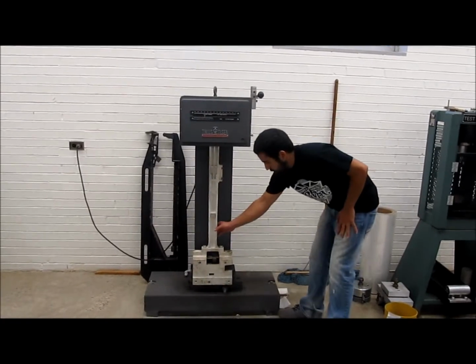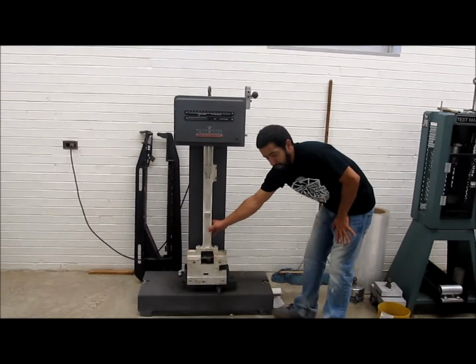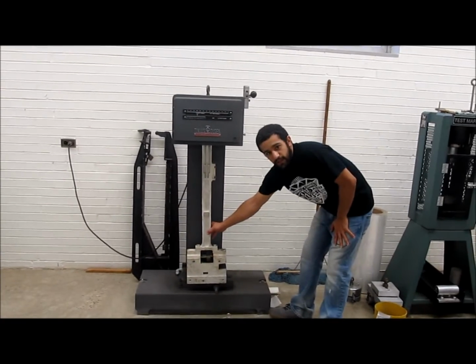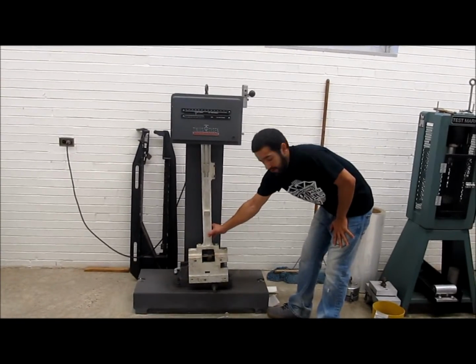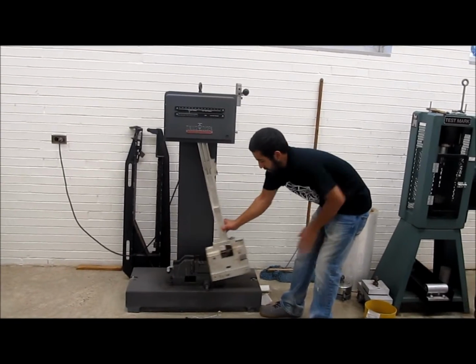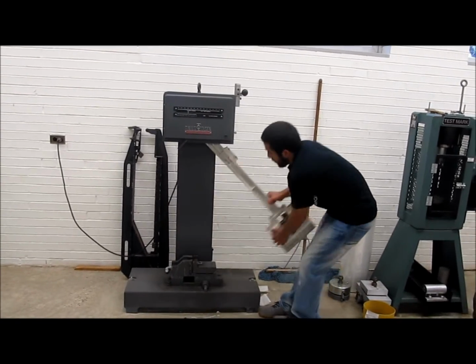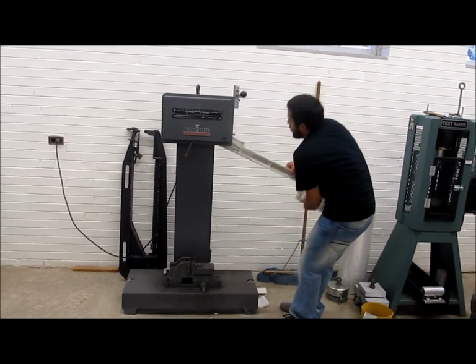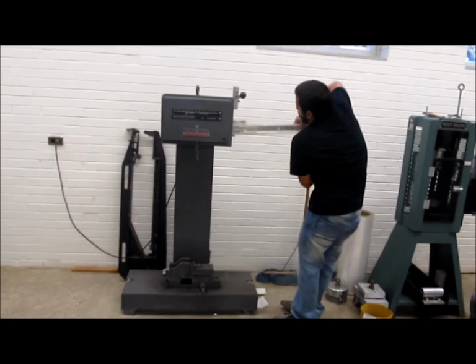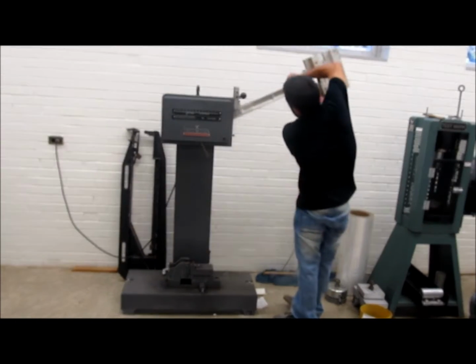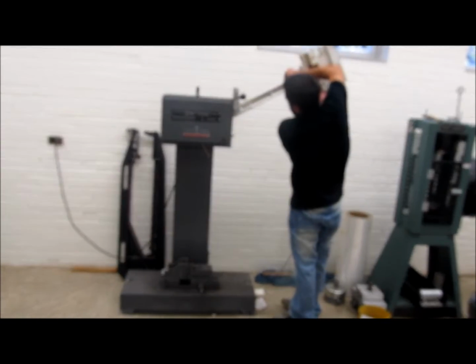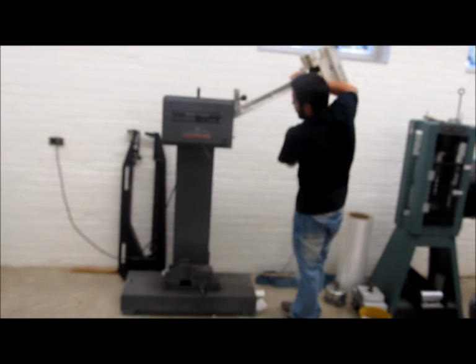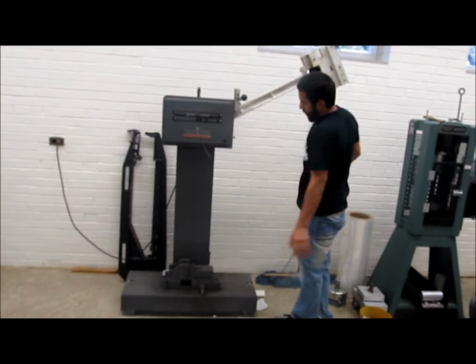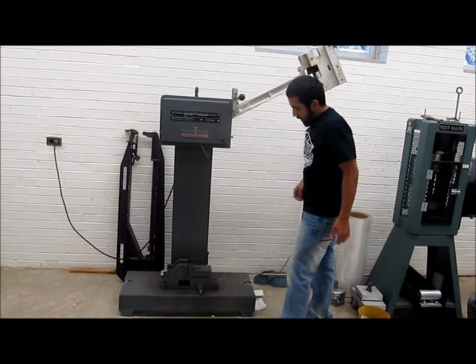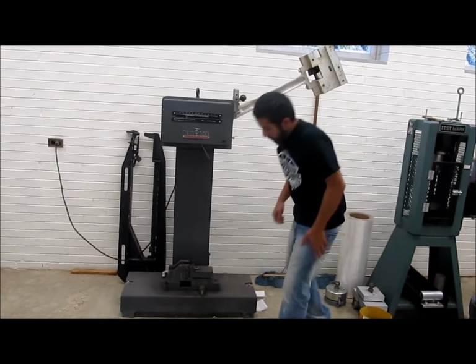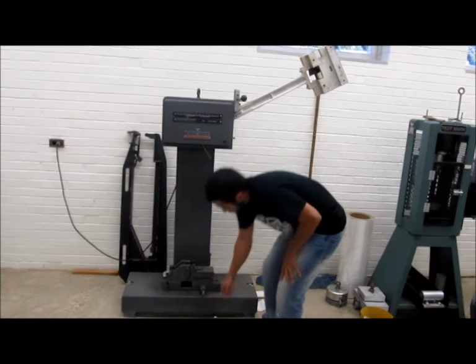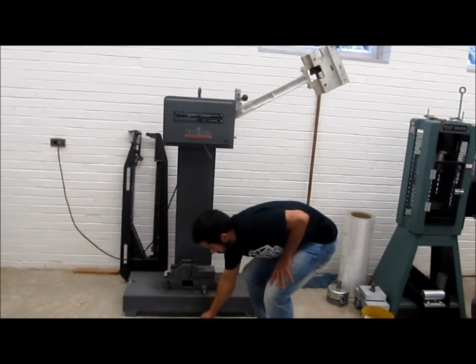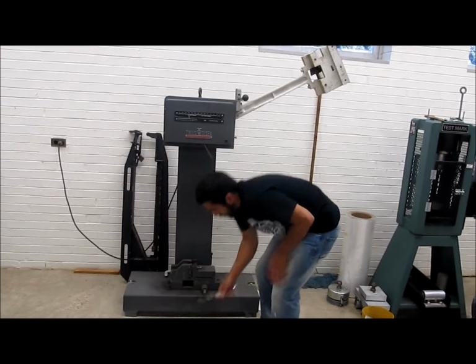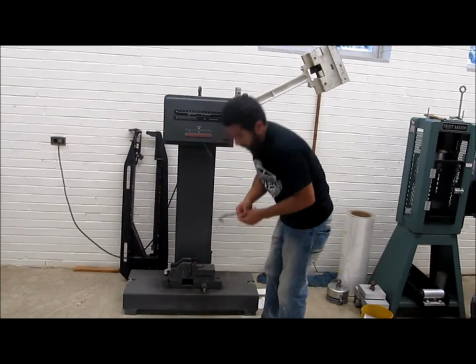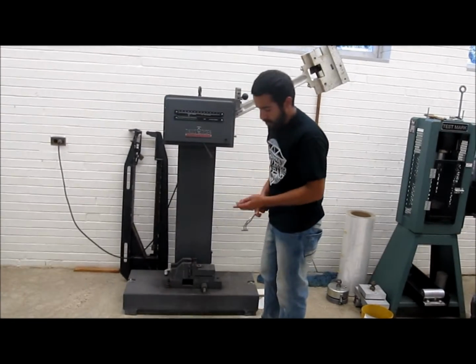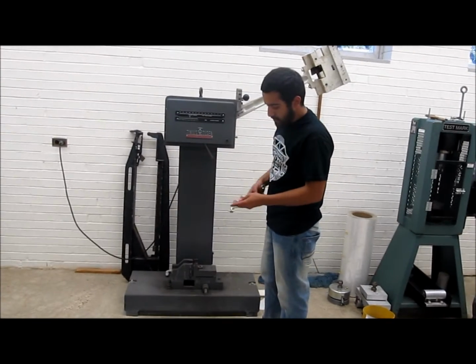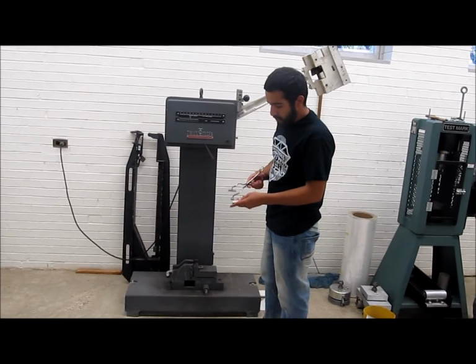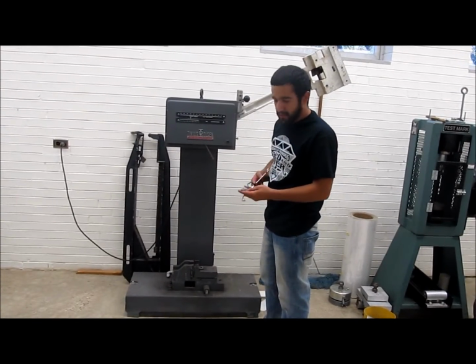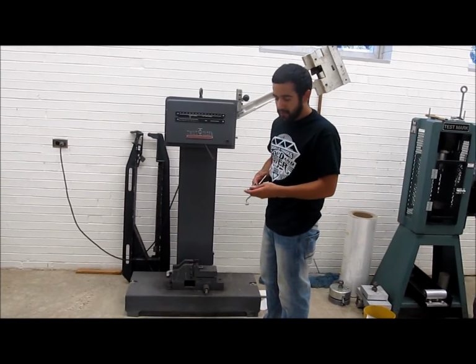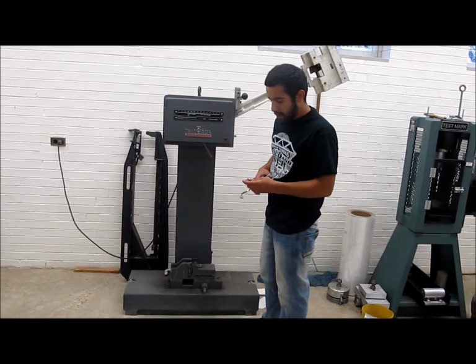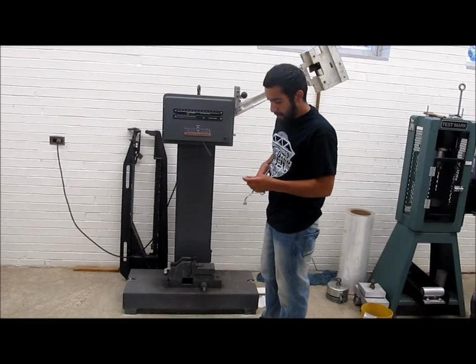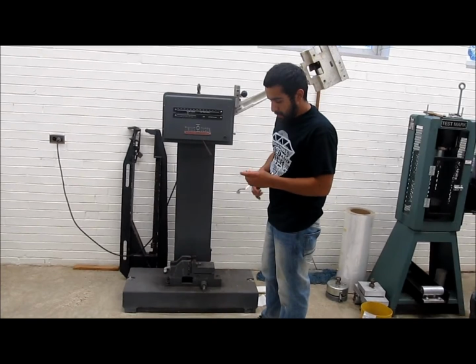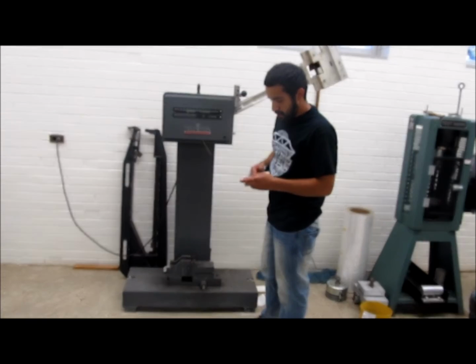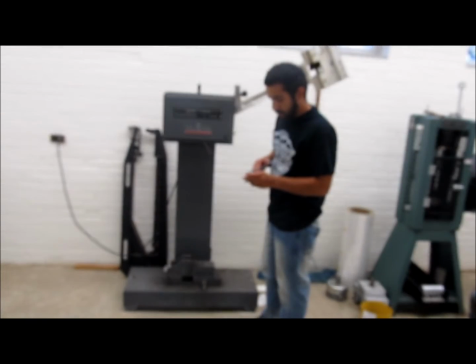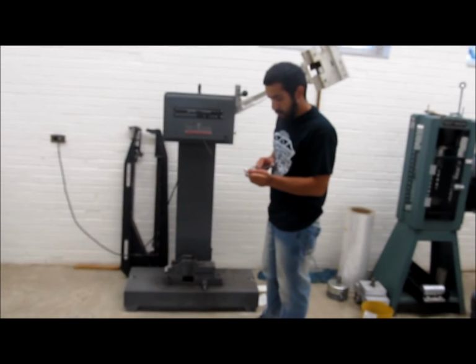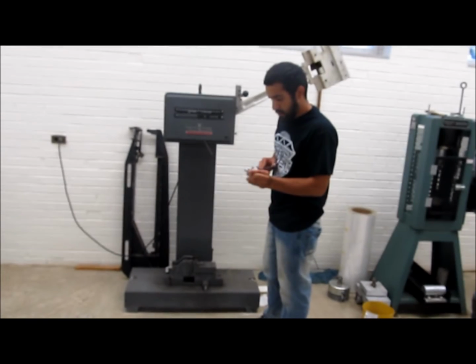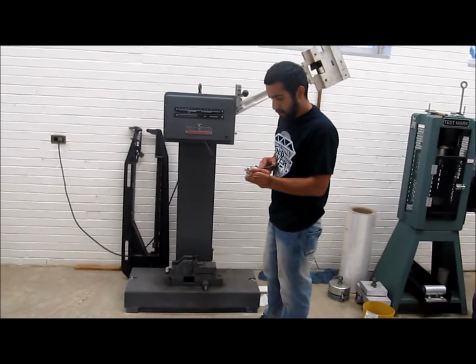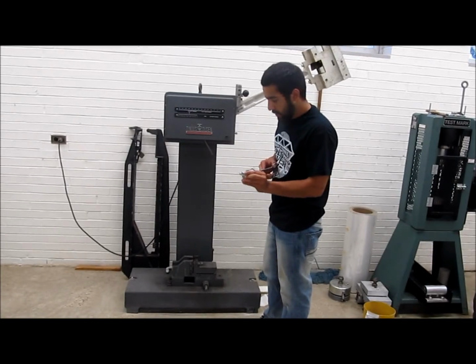So the first thing you want to do is raise the hammer and load the machine with your material. We're using aluminum today, so let's go ahead and load it.